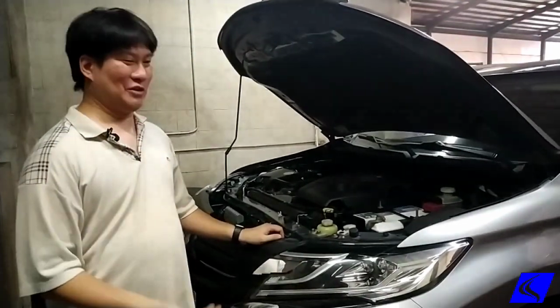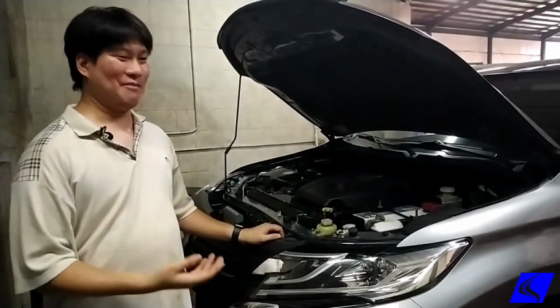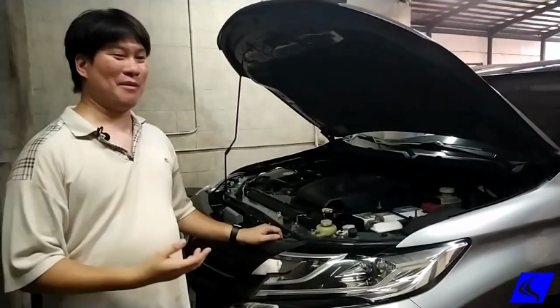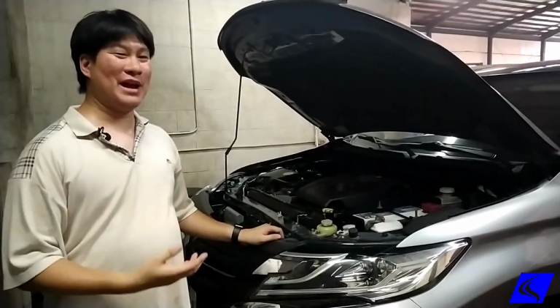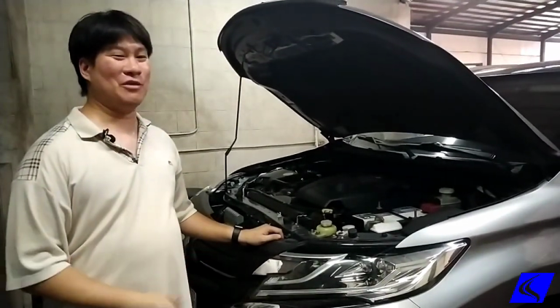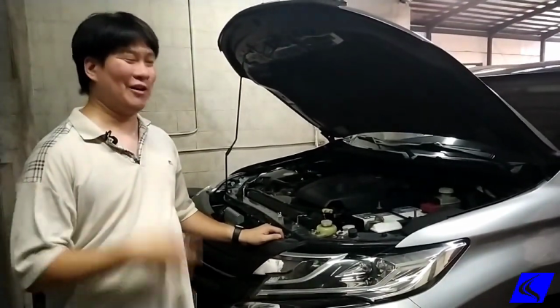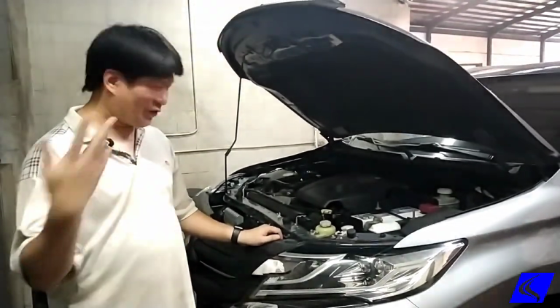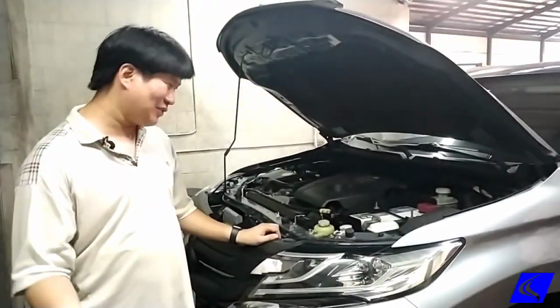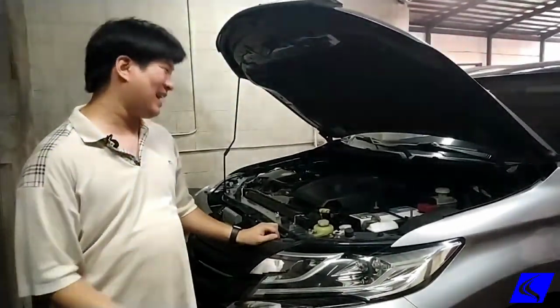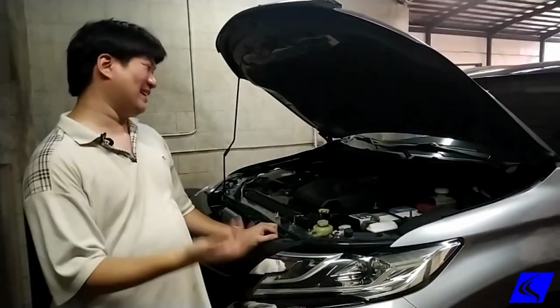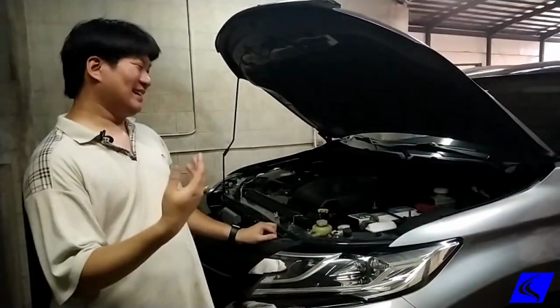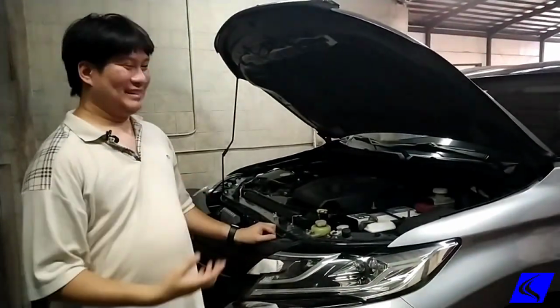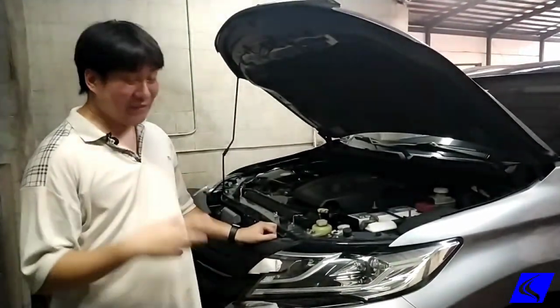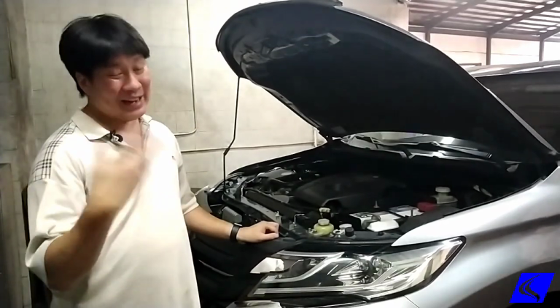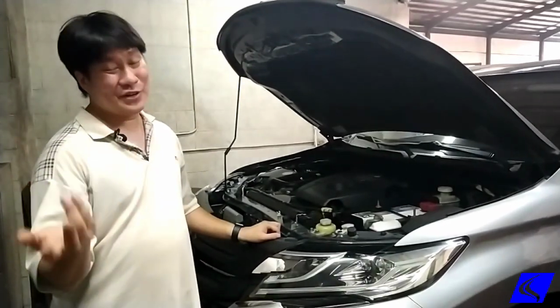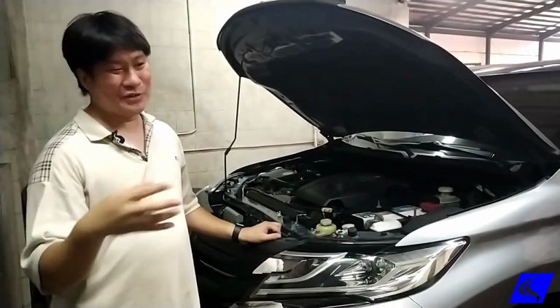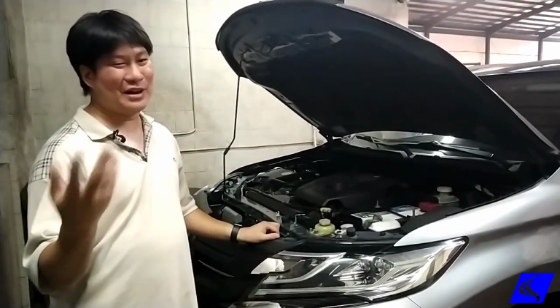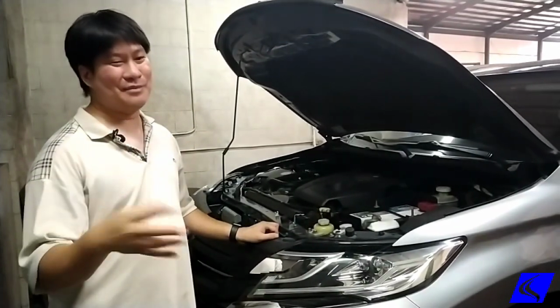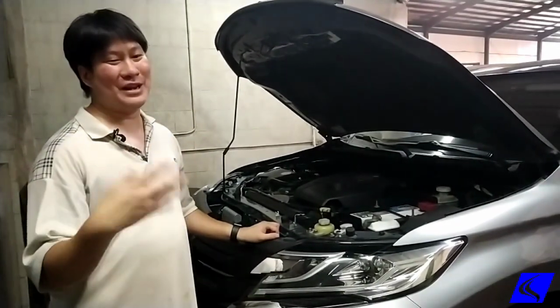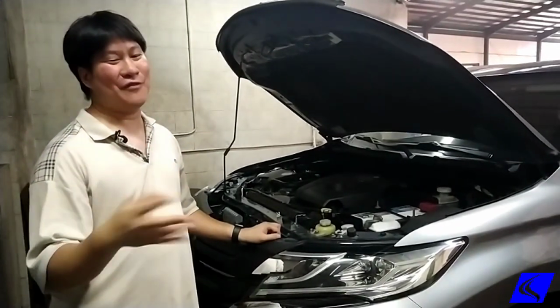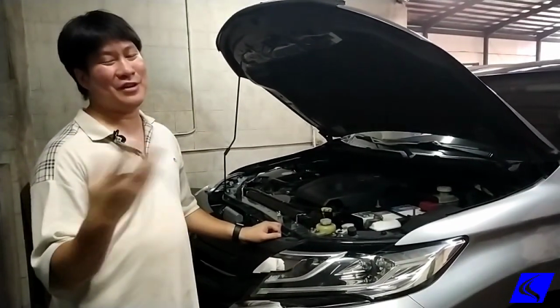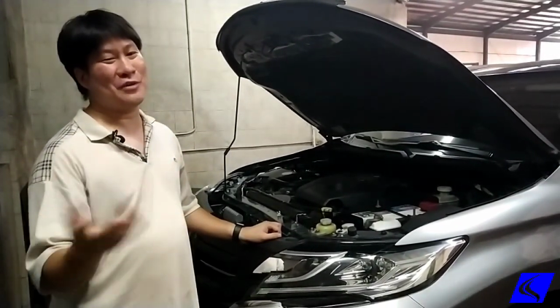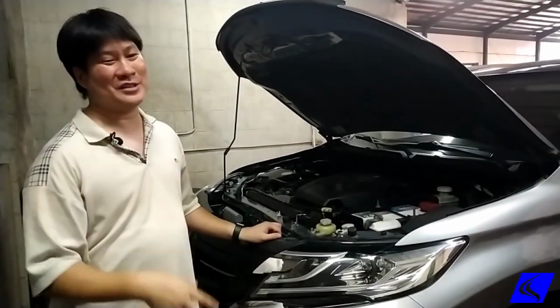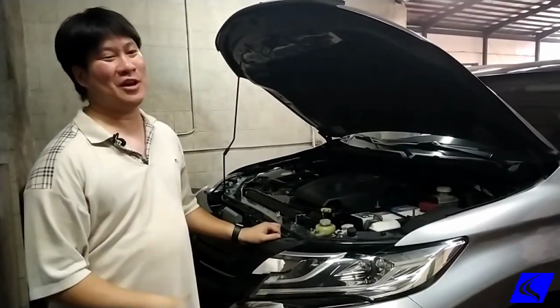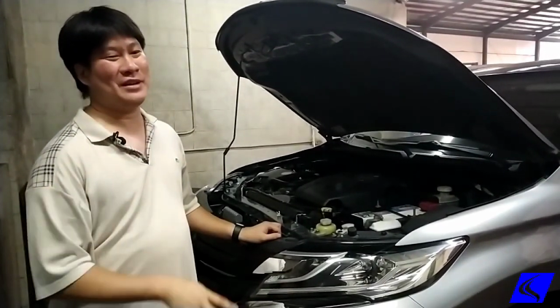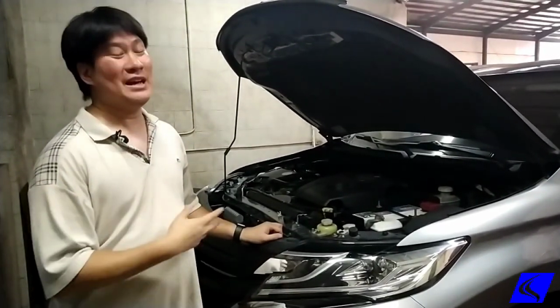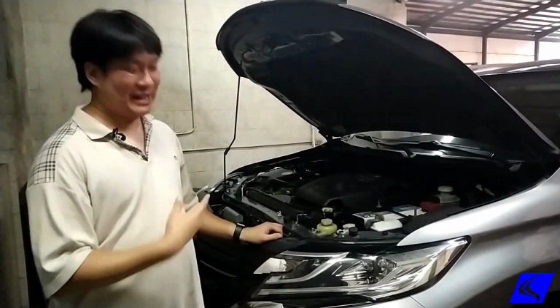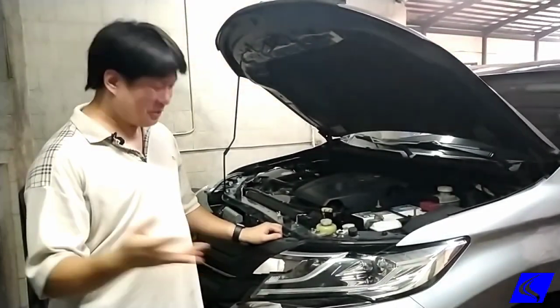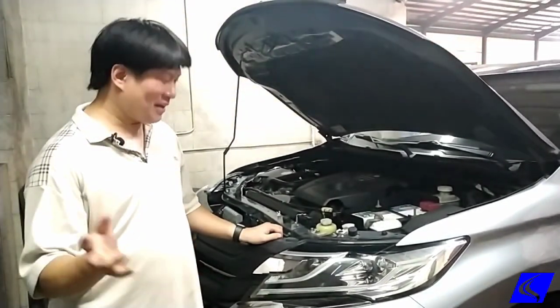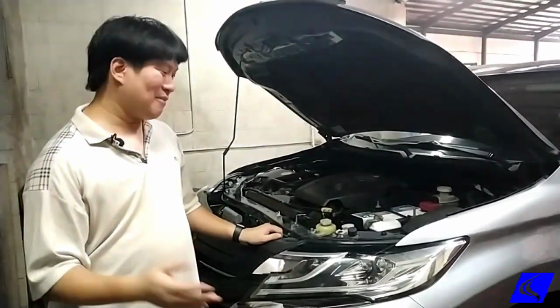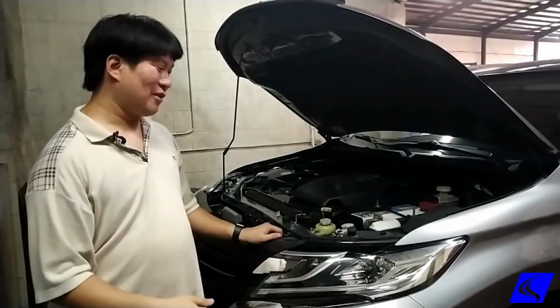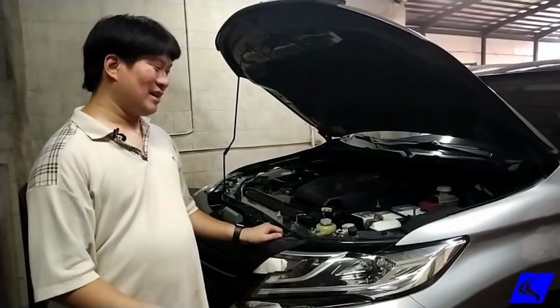Can you remap a brand new car? Of course you can! Given that after you do the break-in of 500 to 1,000 kilometers, yes you can remap already.